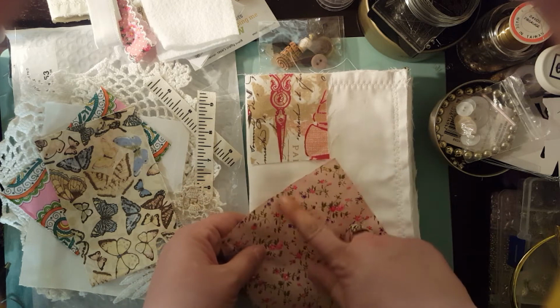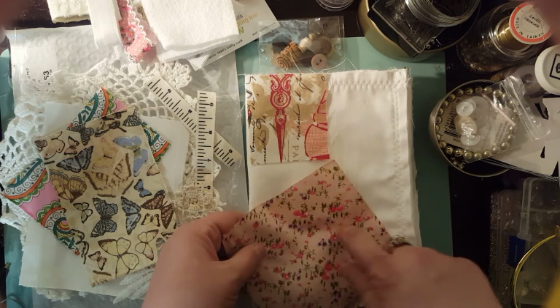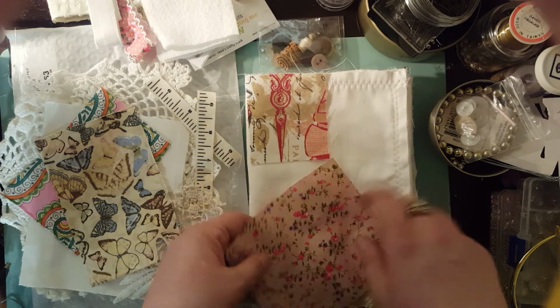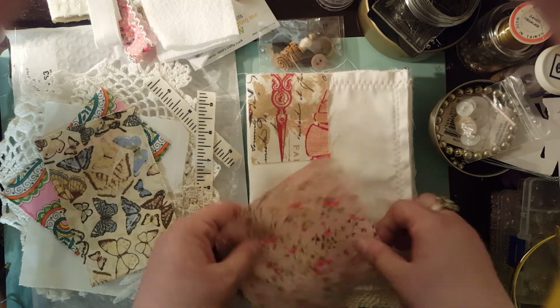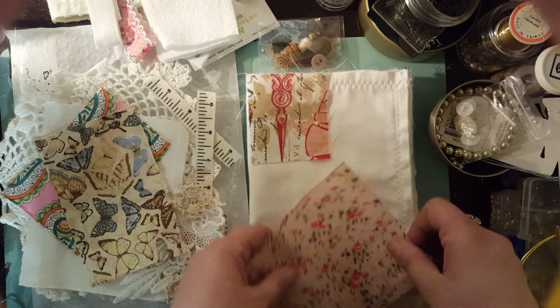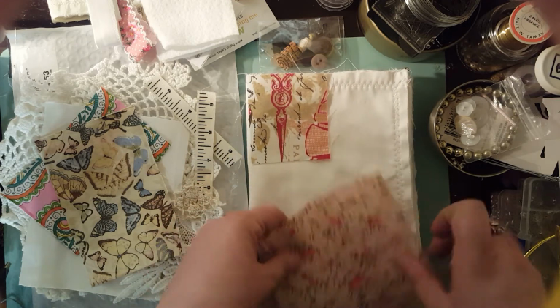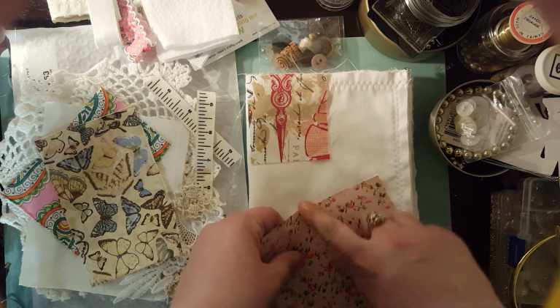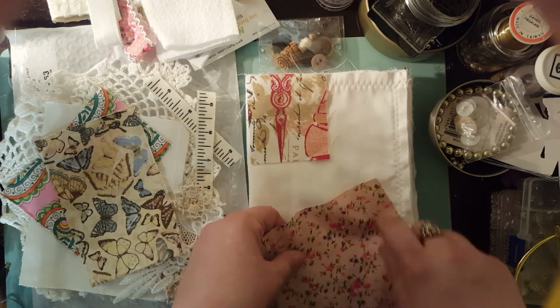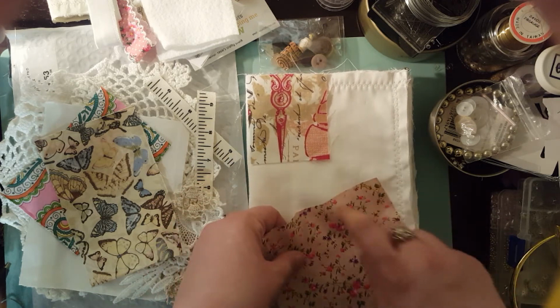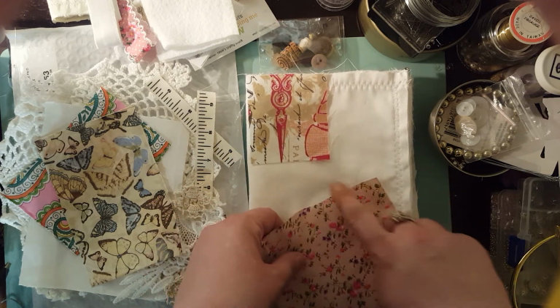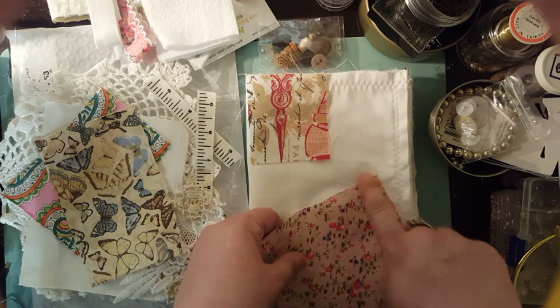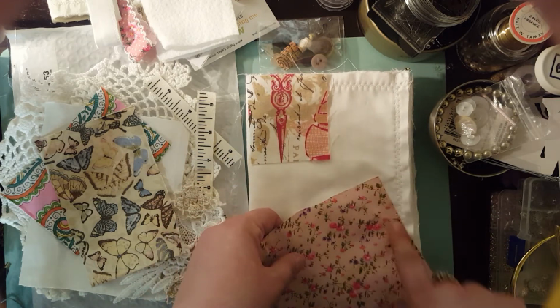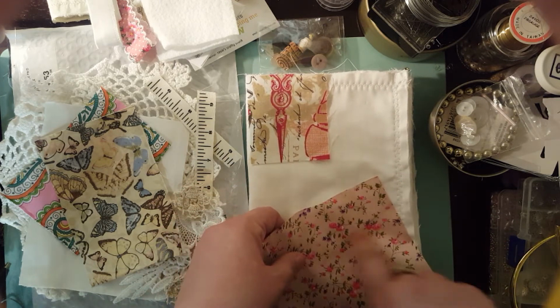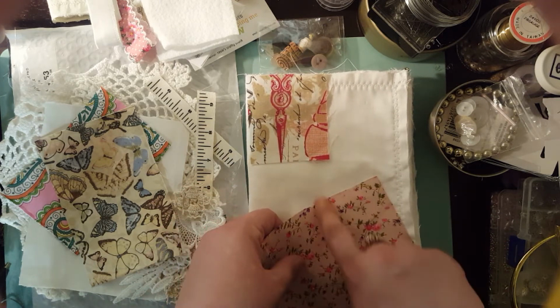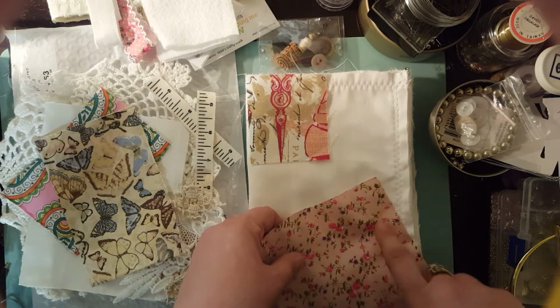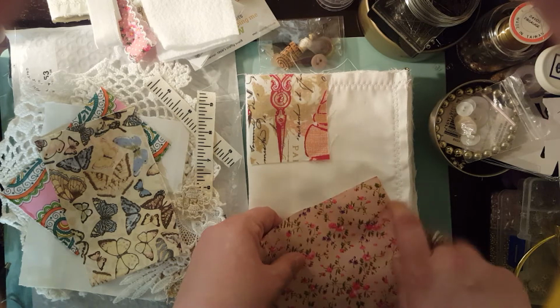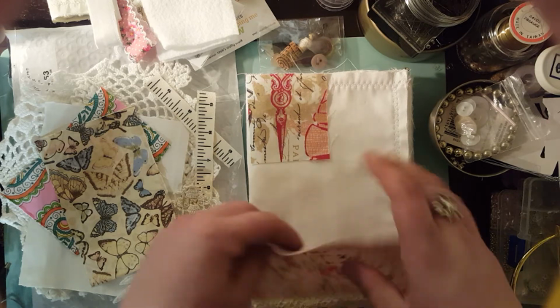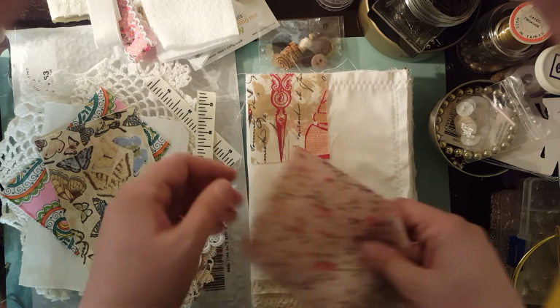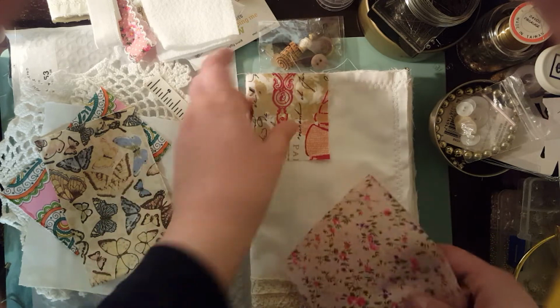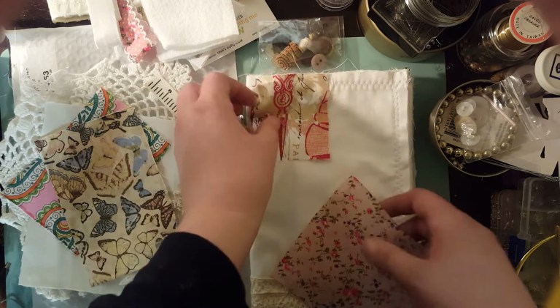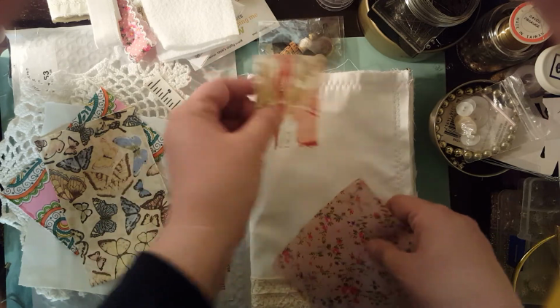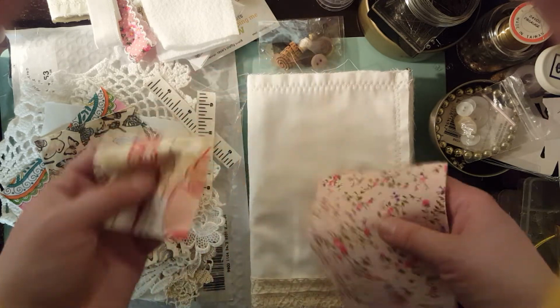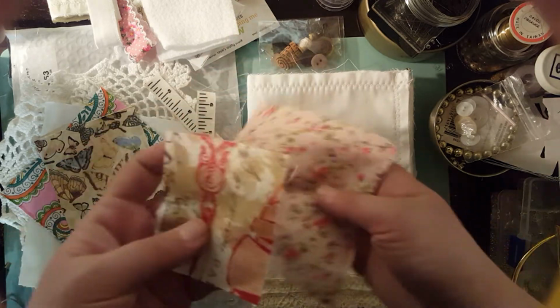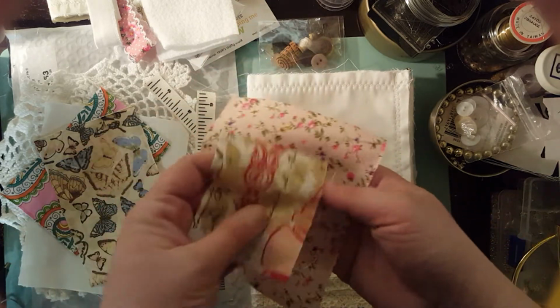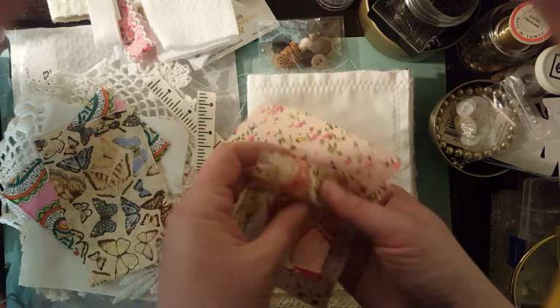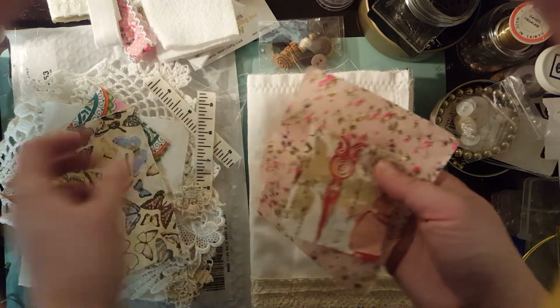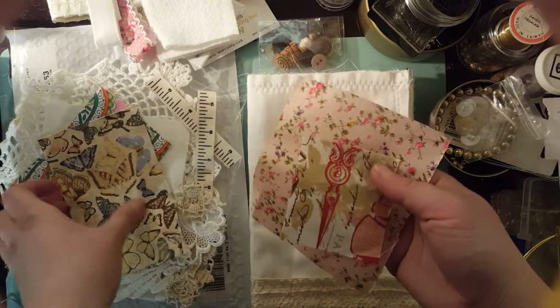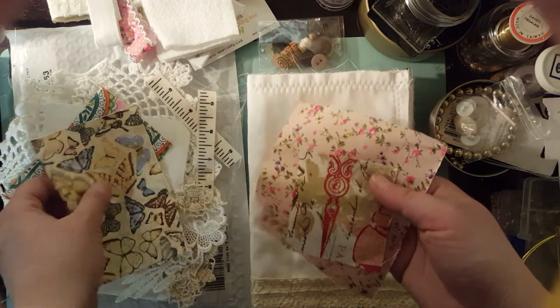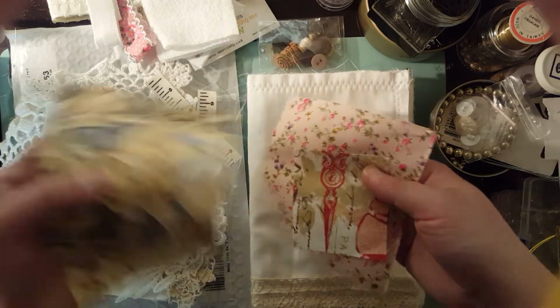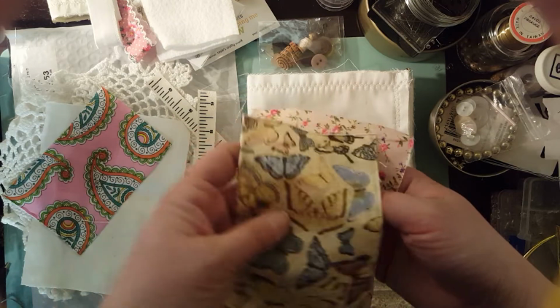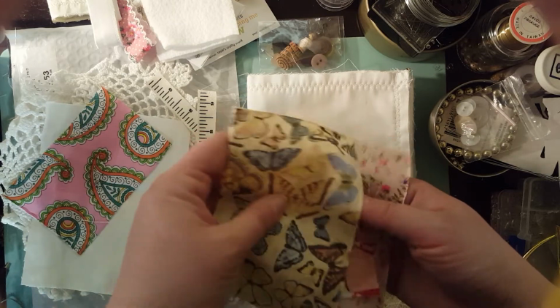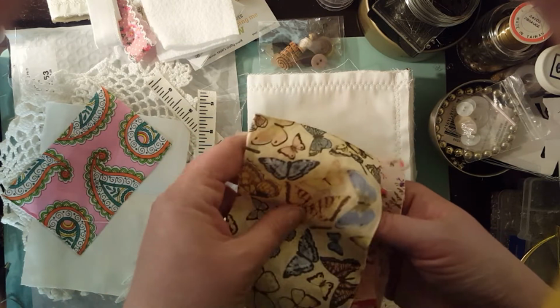You can cut a little piece and make a little patch on there and do some embroidery sewing. I think it's so cute. All these little fabrics are really cute and sweet.